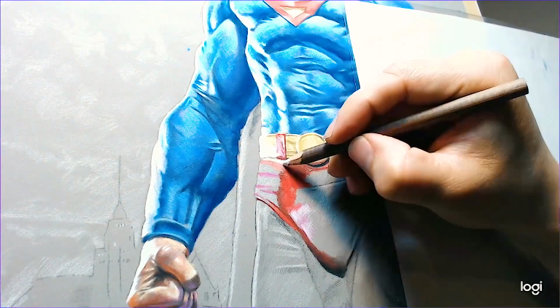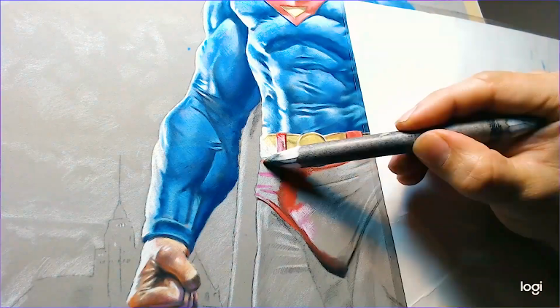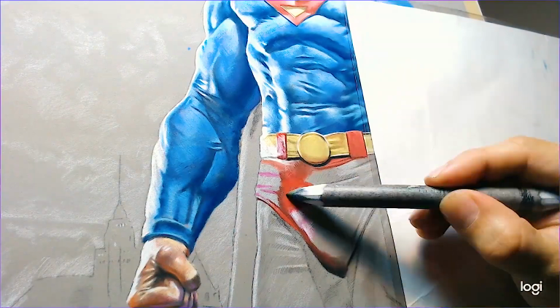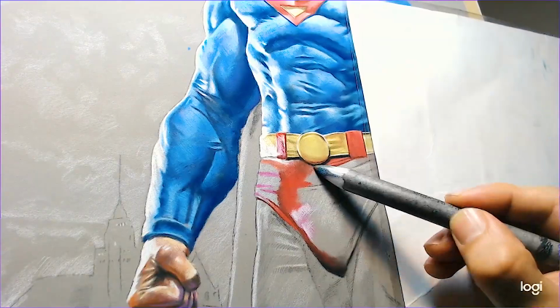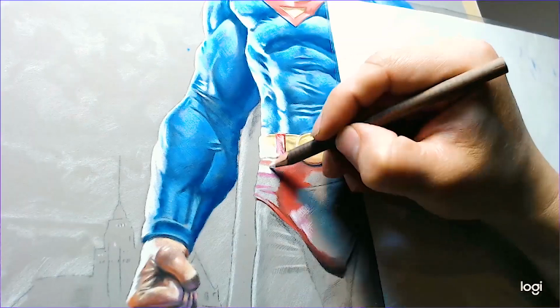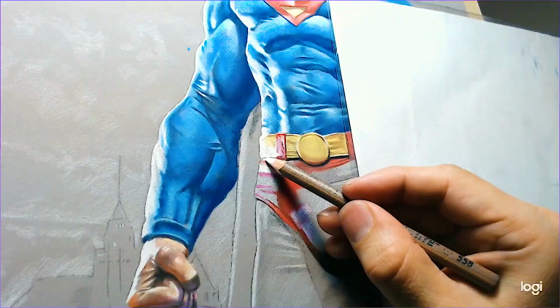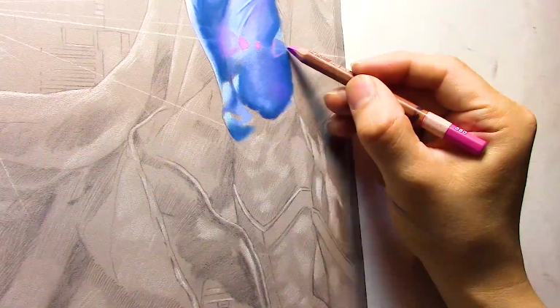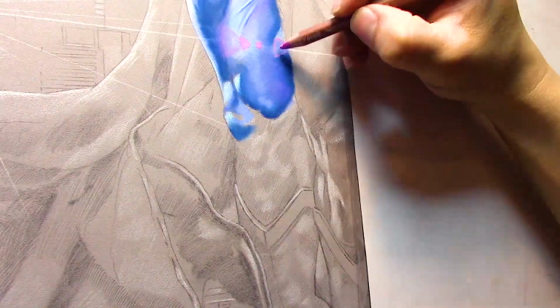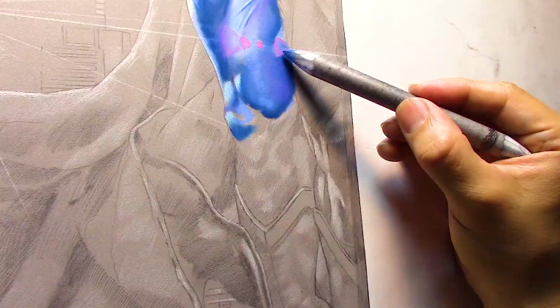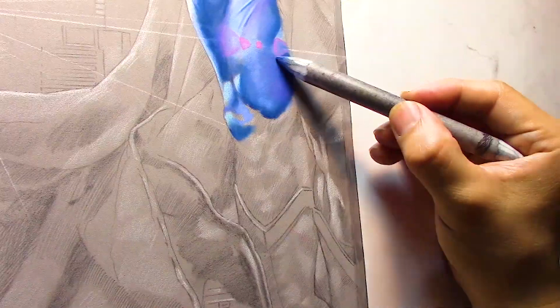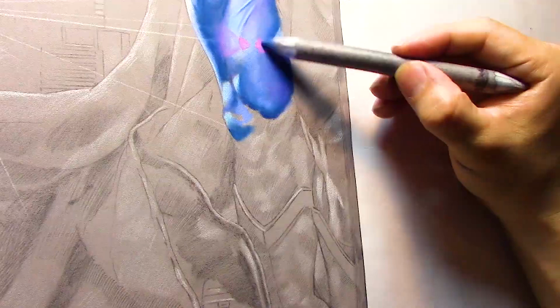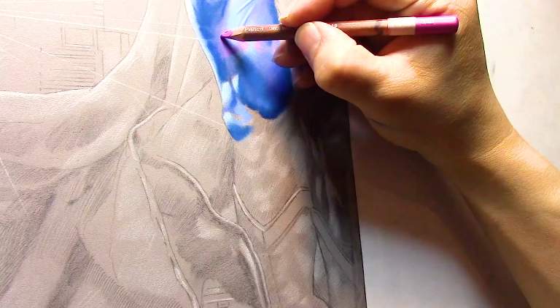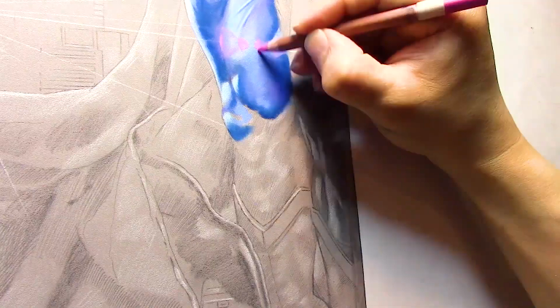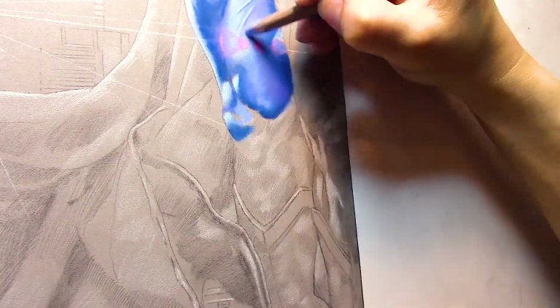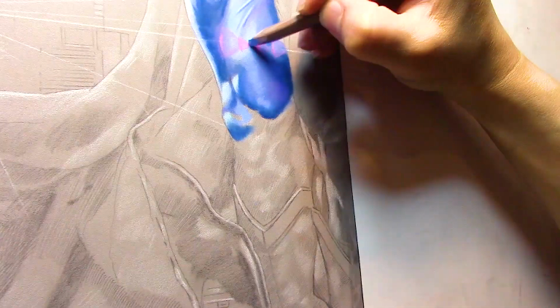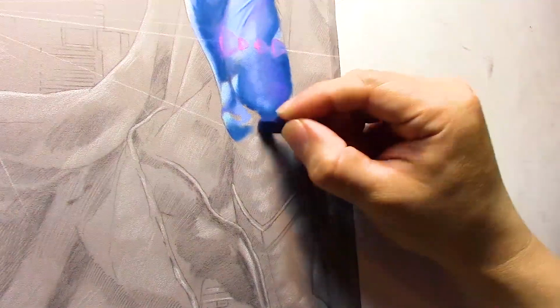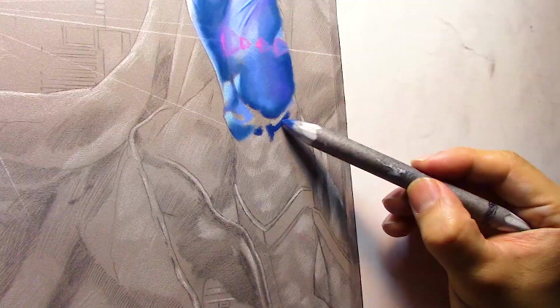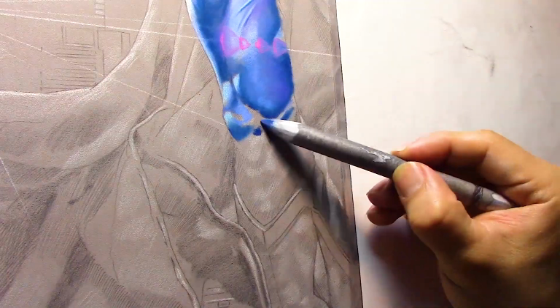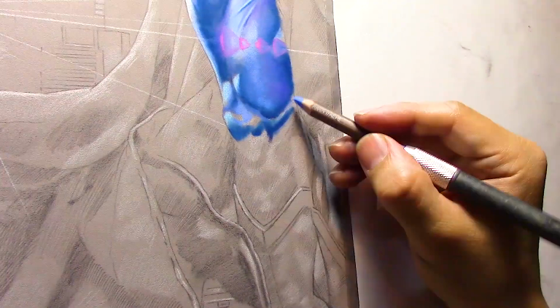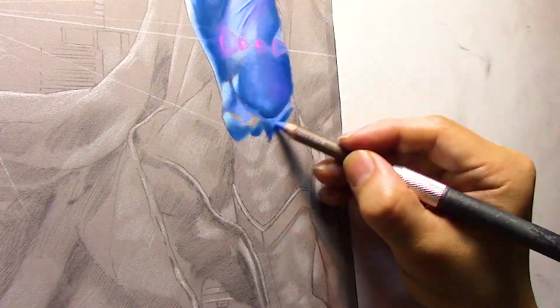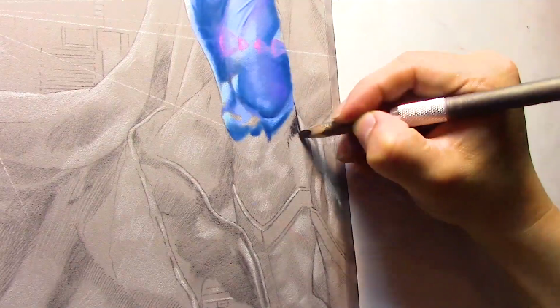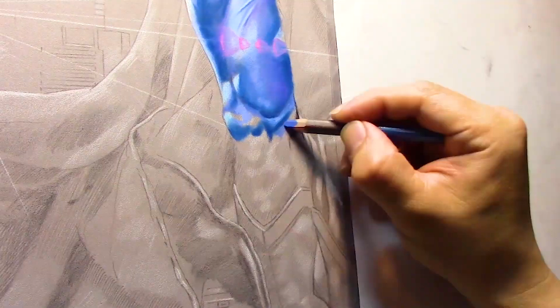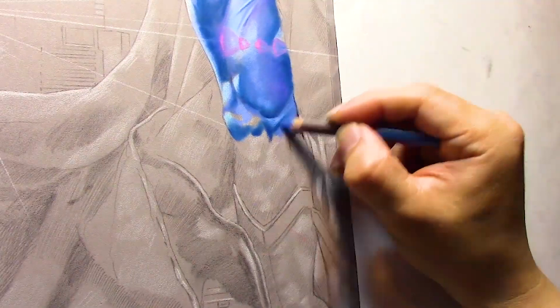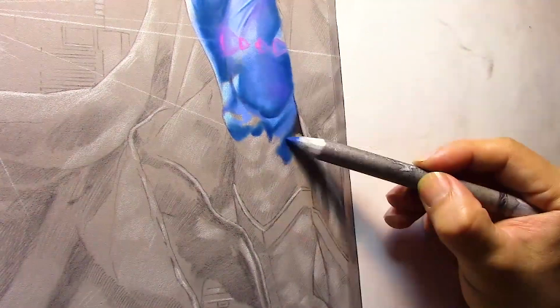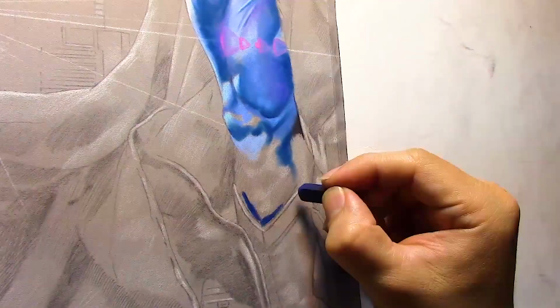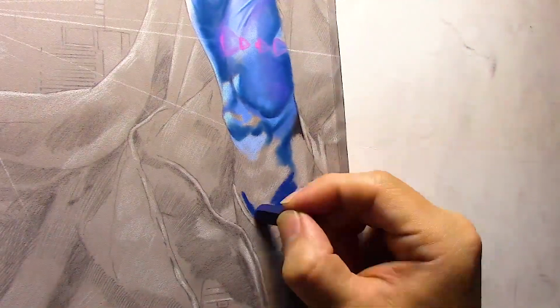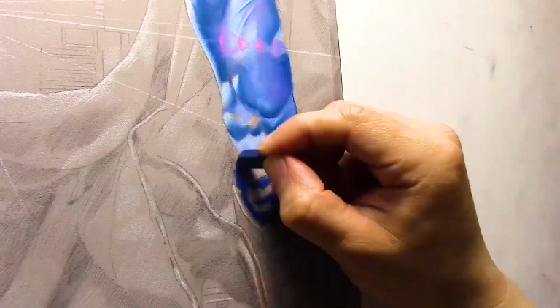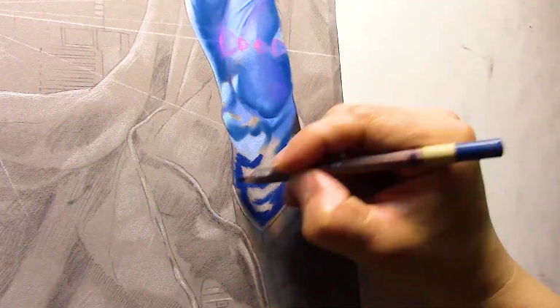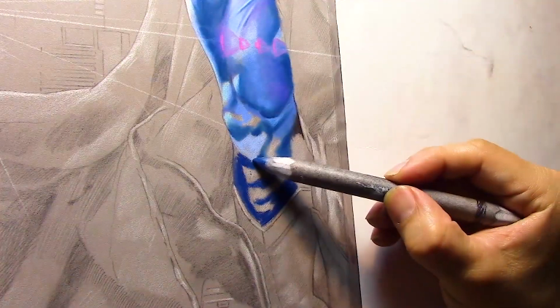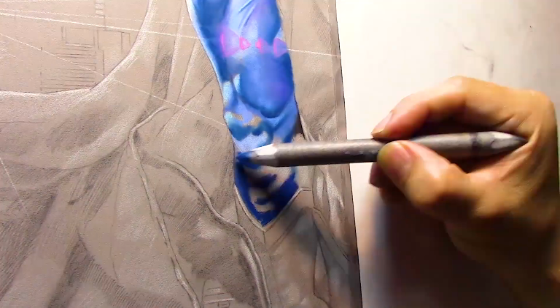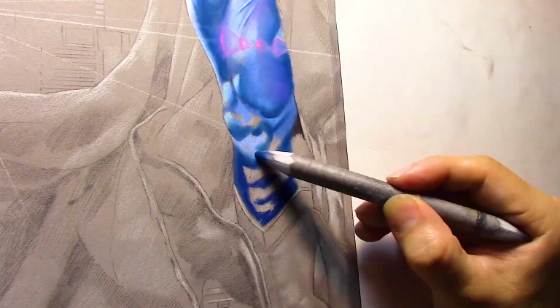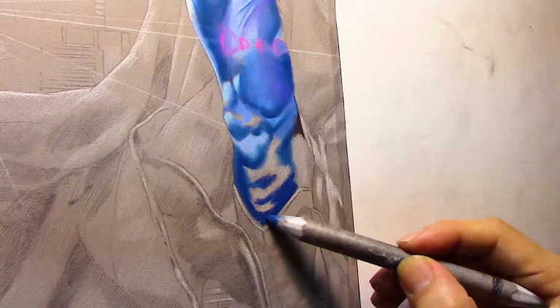Getting more down to the red area on his underwear, I've added a little bit of pink to the base red tone in order to give it a few highlights. Here we are working on a little bit of lens flare, and then back to the Superman suit — same thing as before.